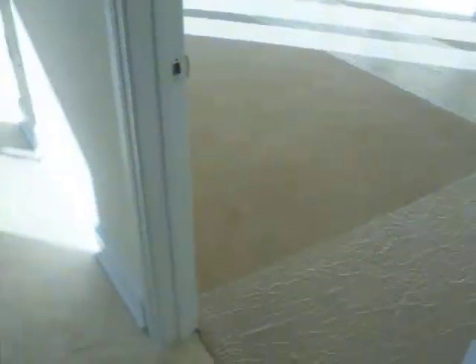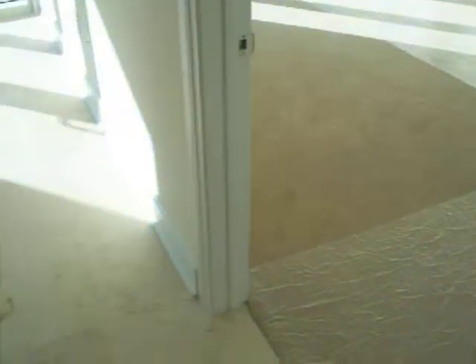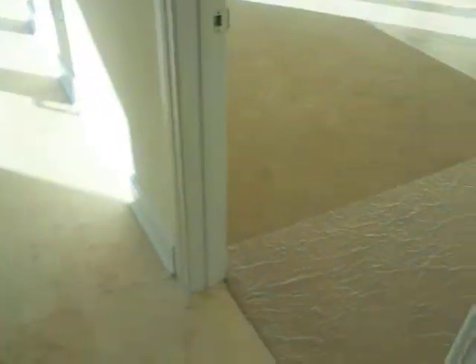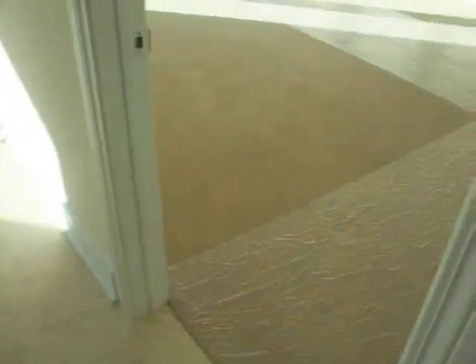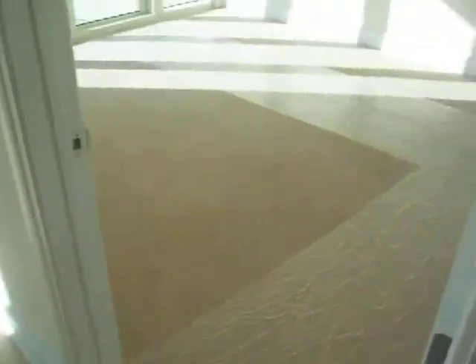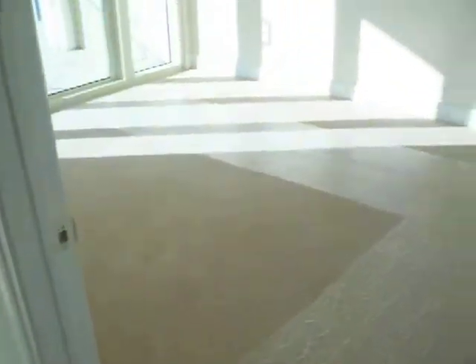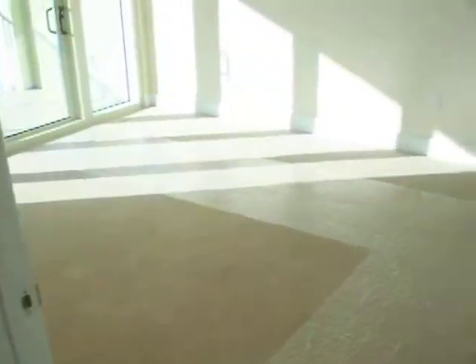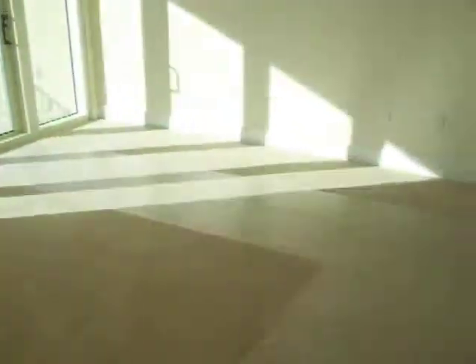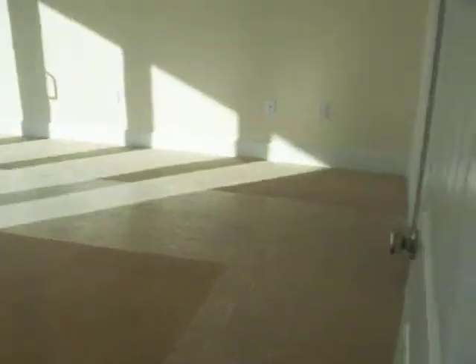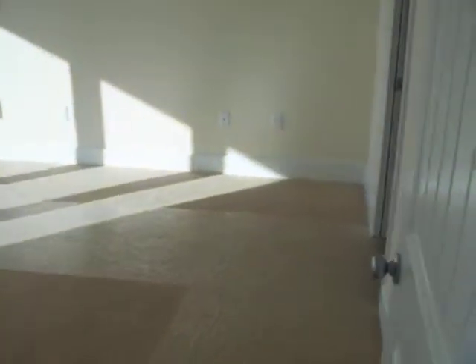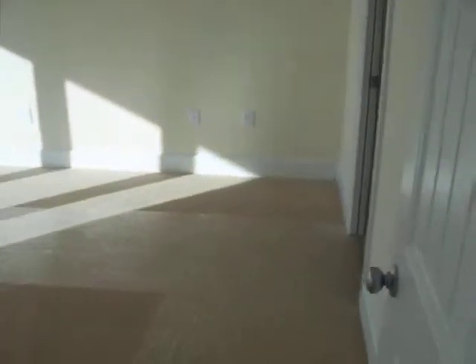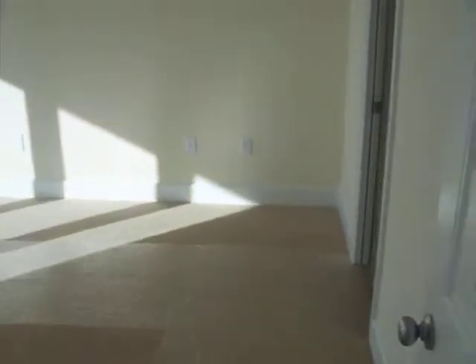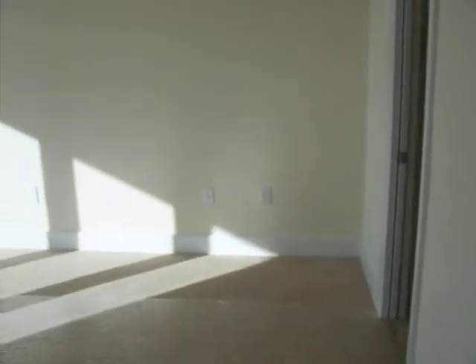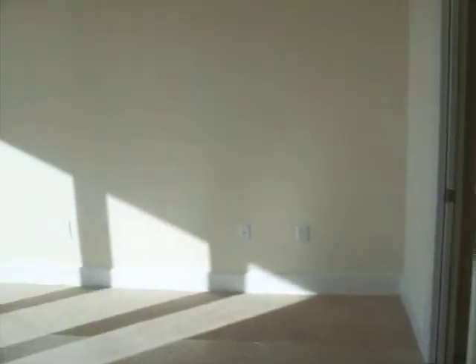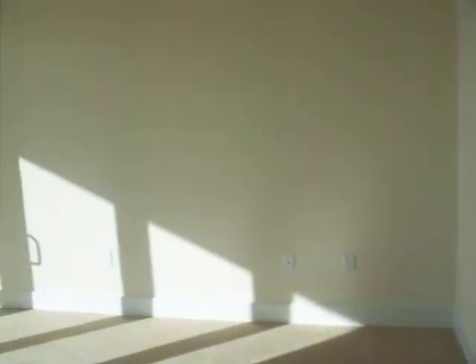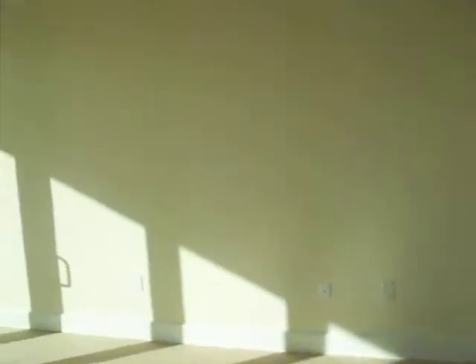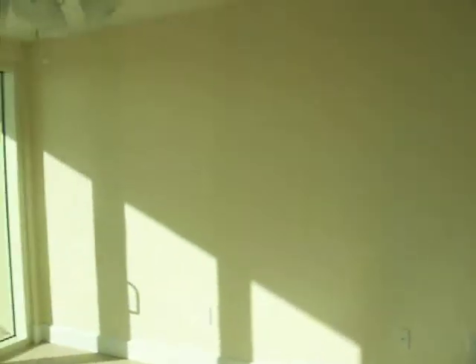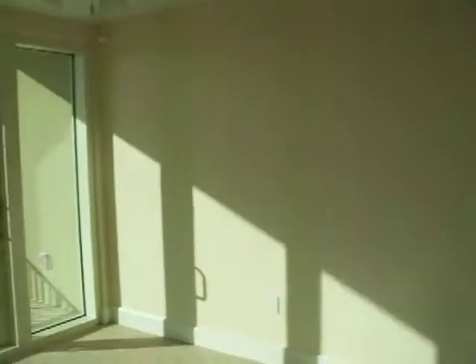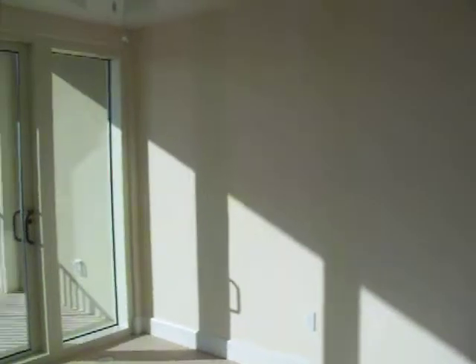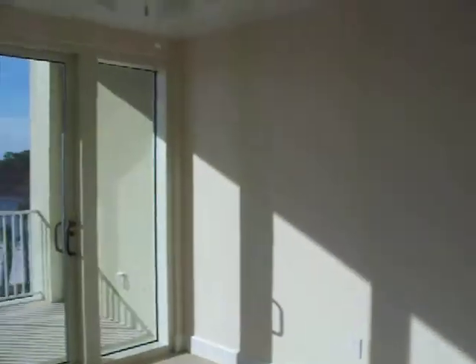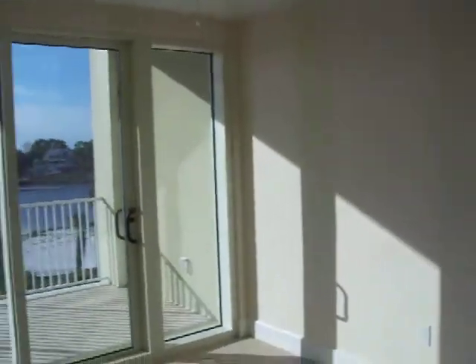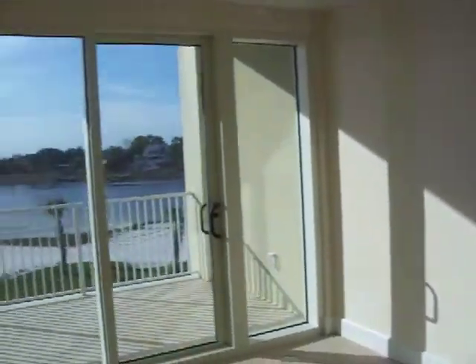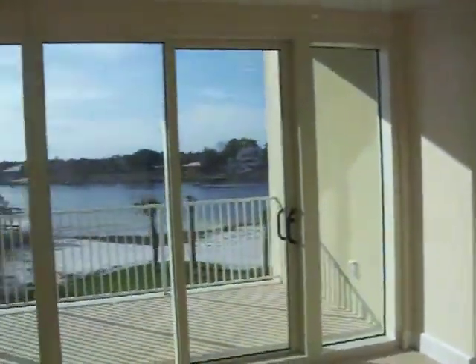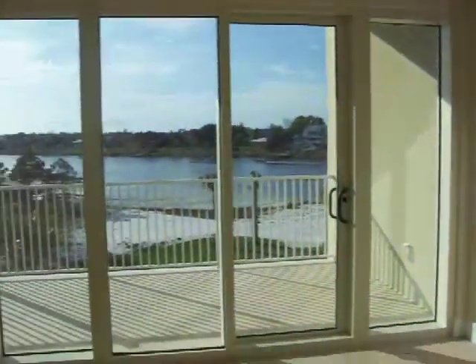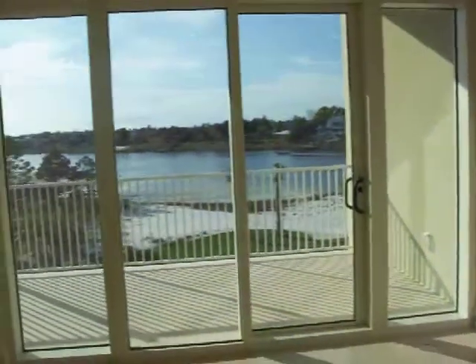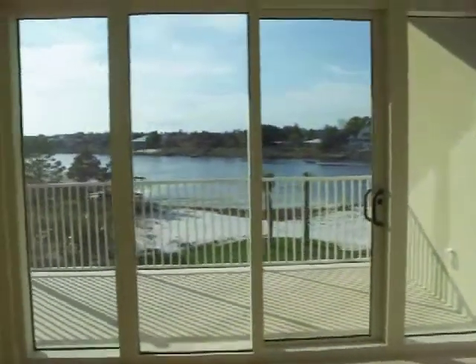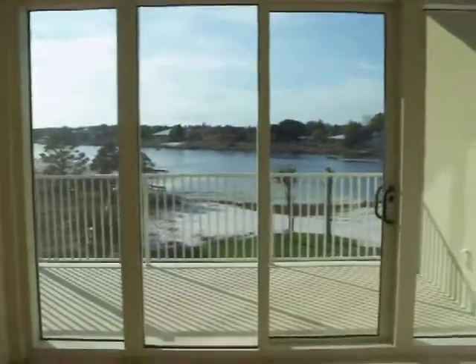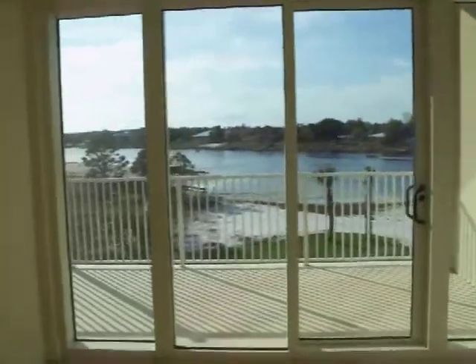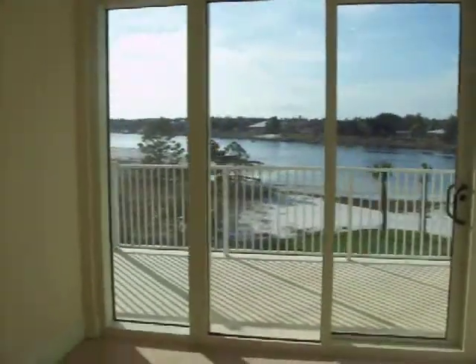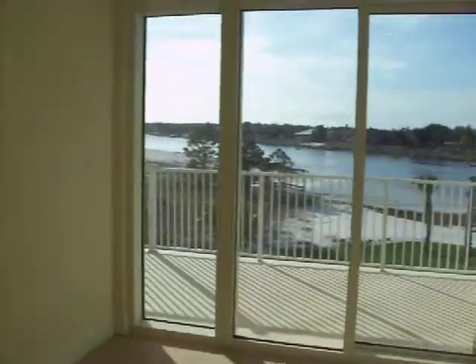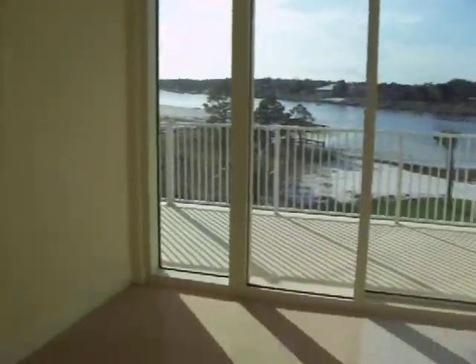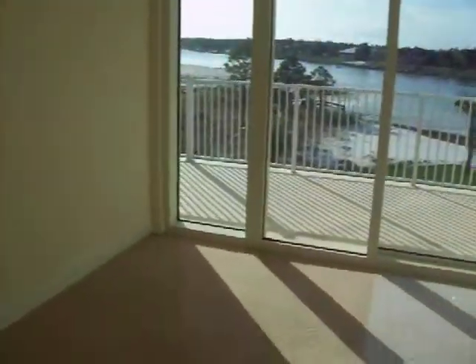Off the living room dining room area we have the master bedroom. It also has access to the huge waterfront deck.